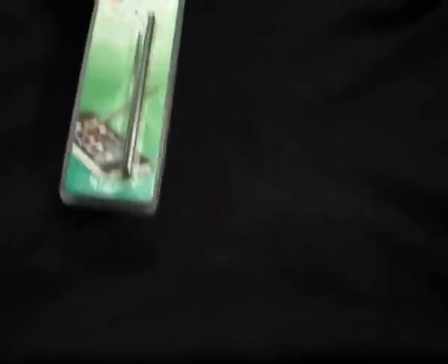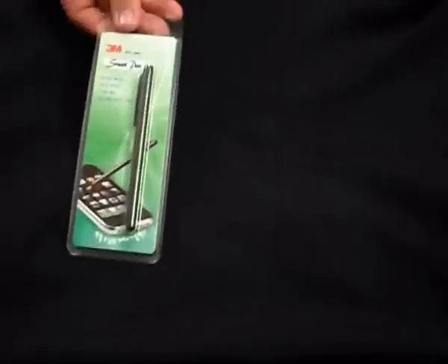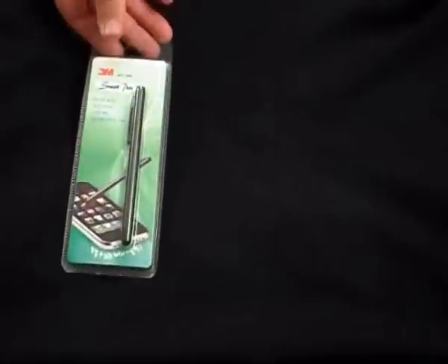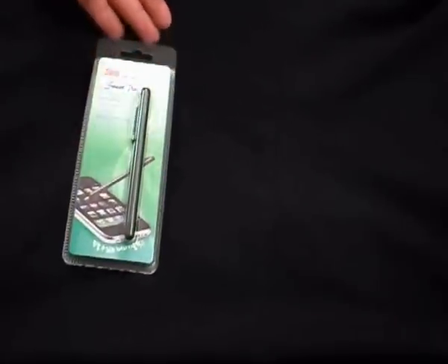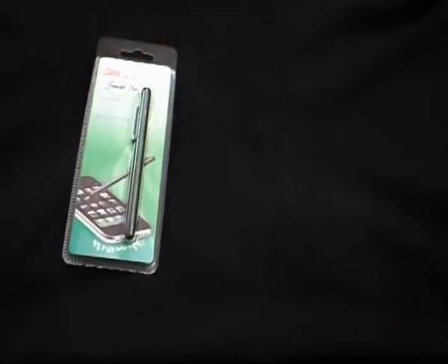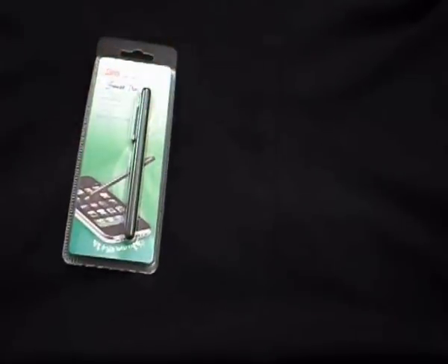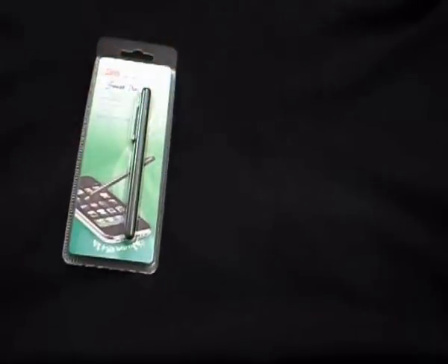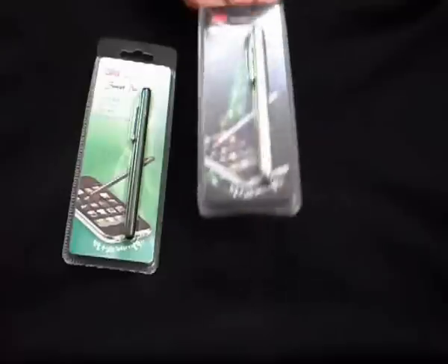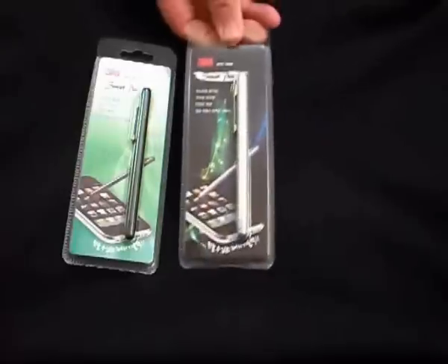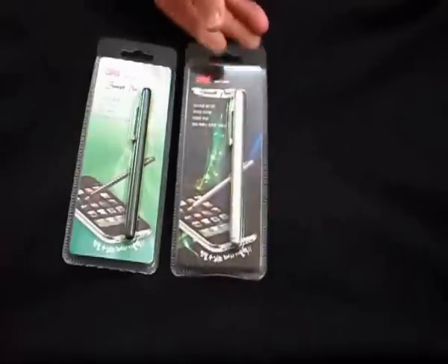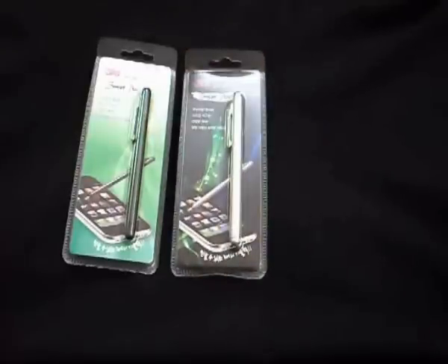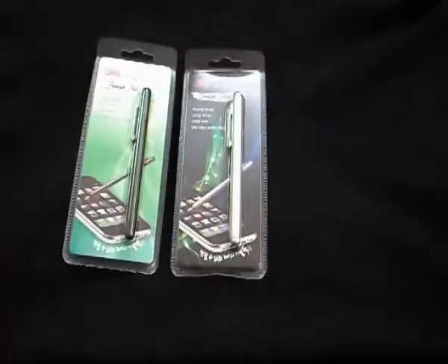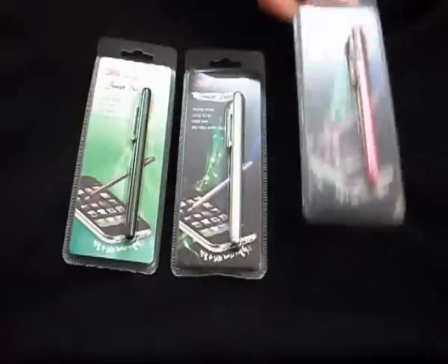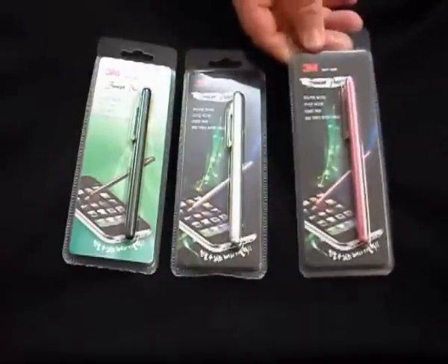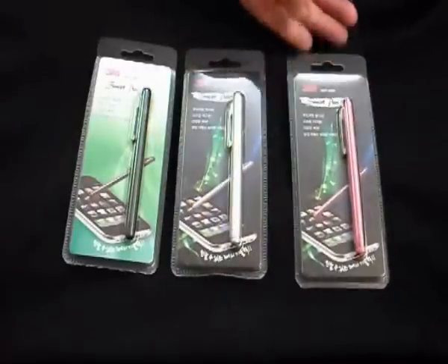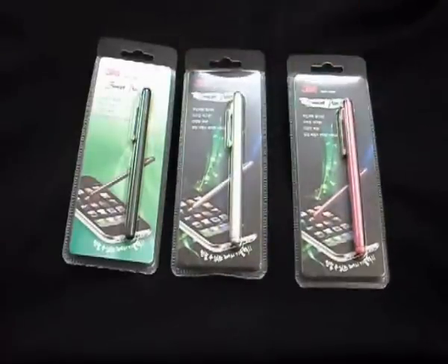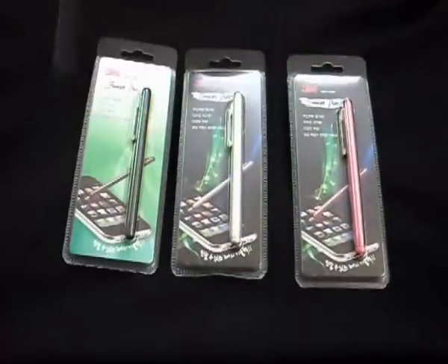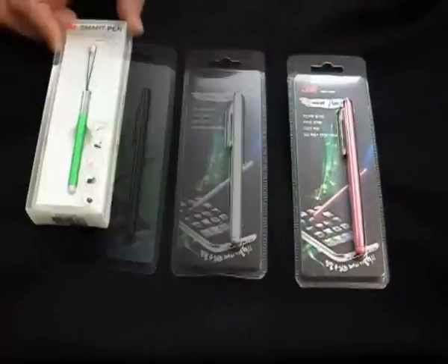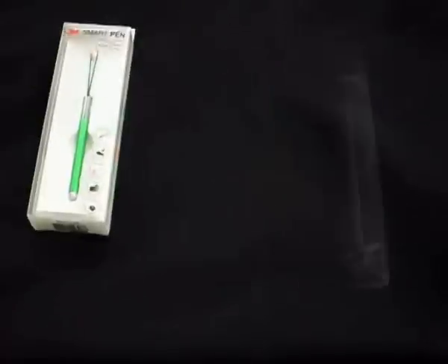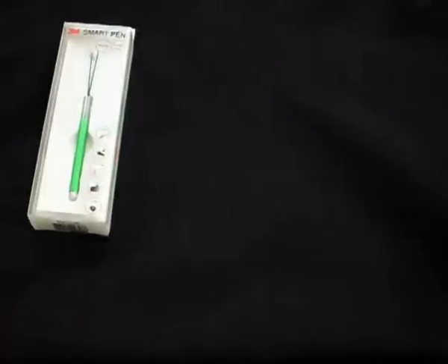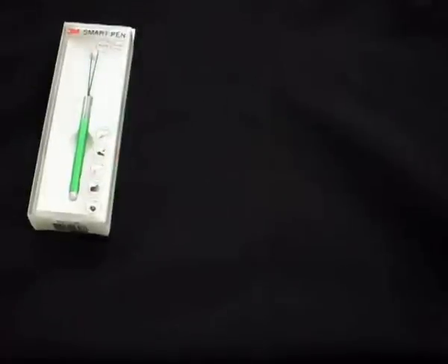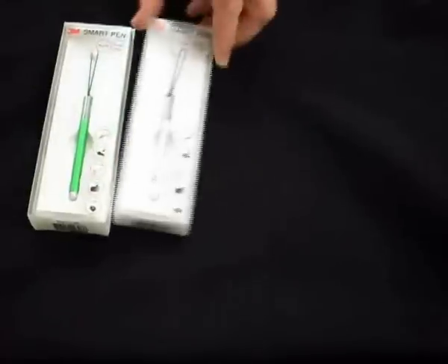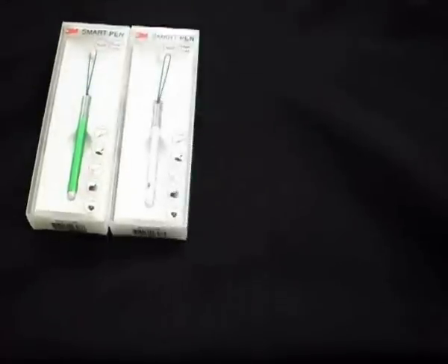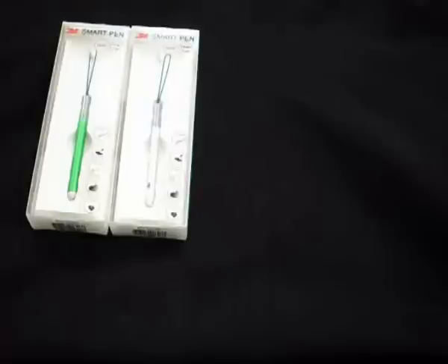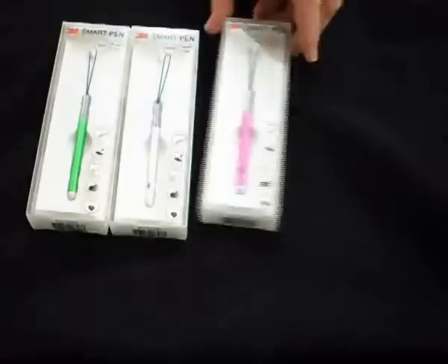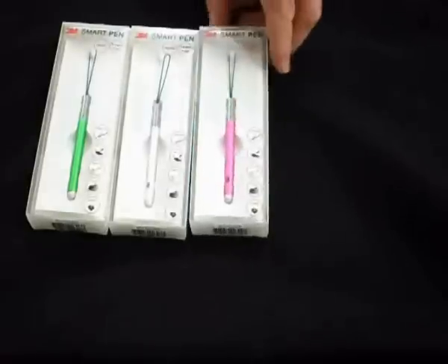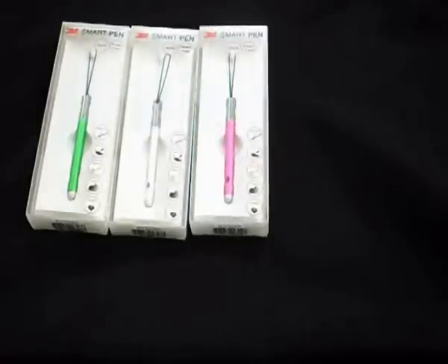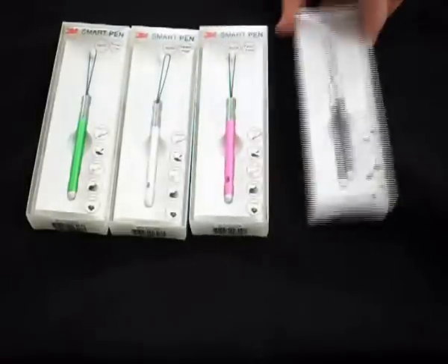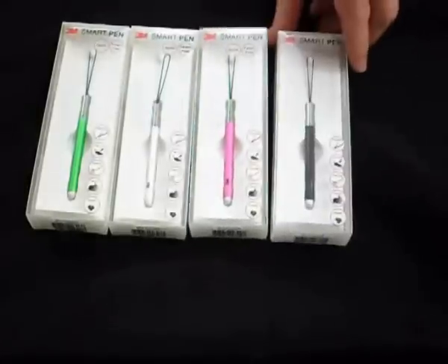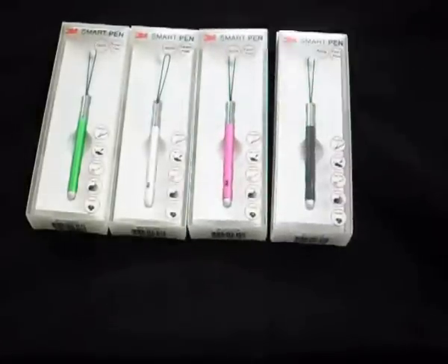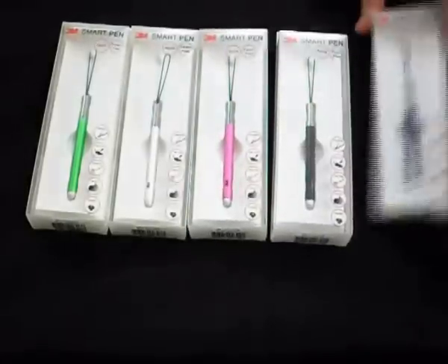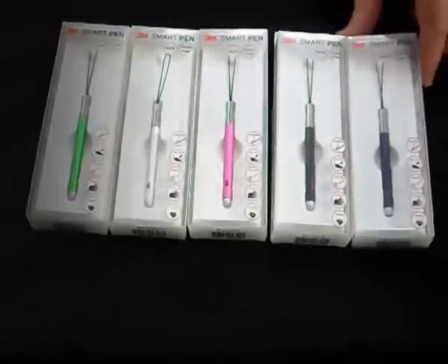The pen type clips into a pocket and is available in four colours: black, white silver, and pink and silver which is coming soon. We also have a capless style which is available in green, white silver, pink, black and blue.